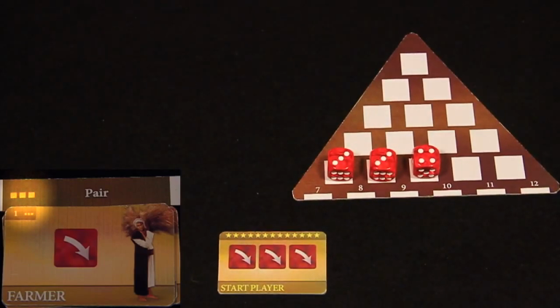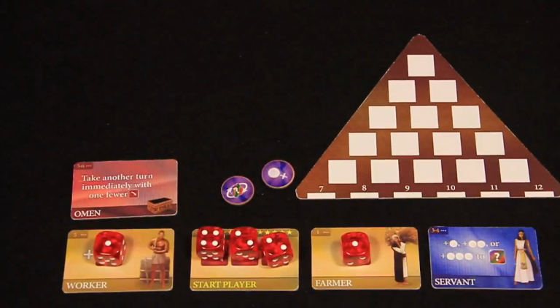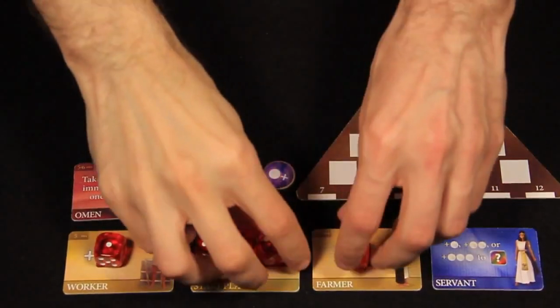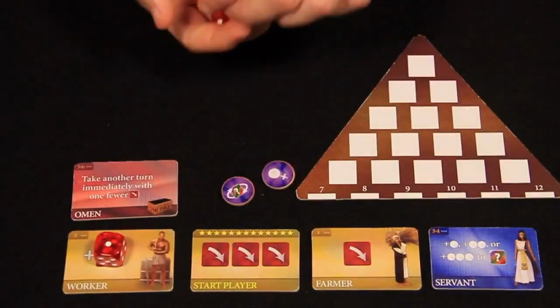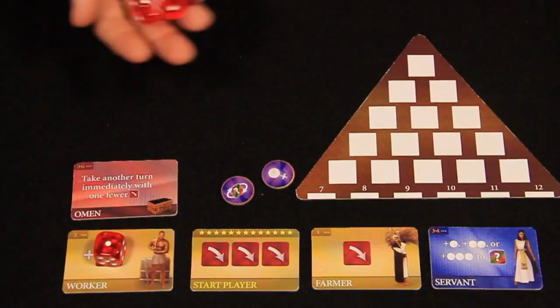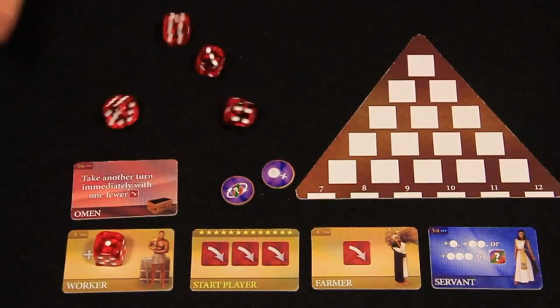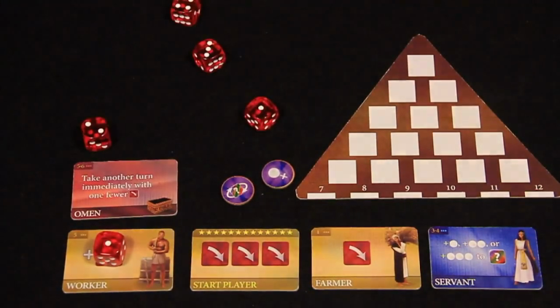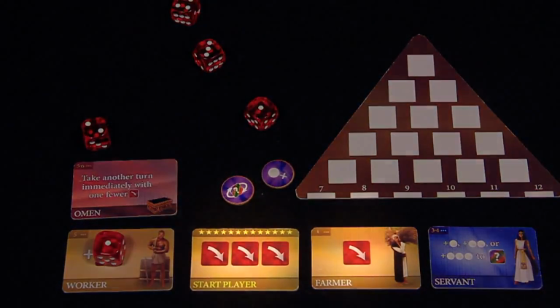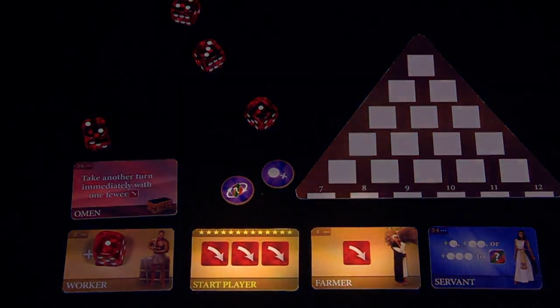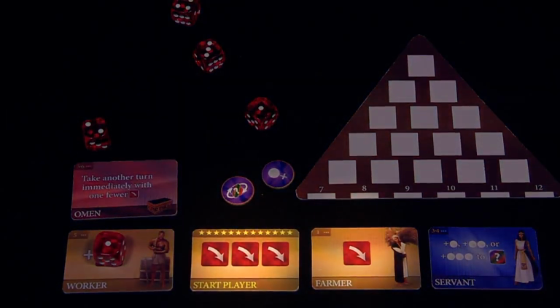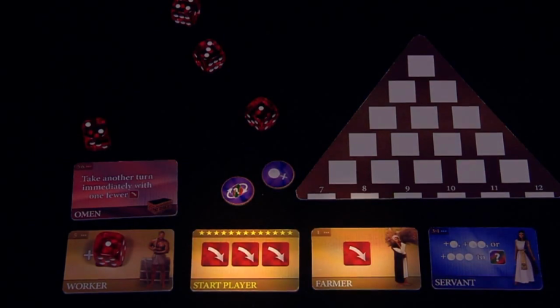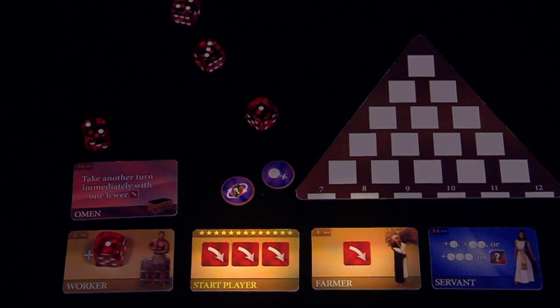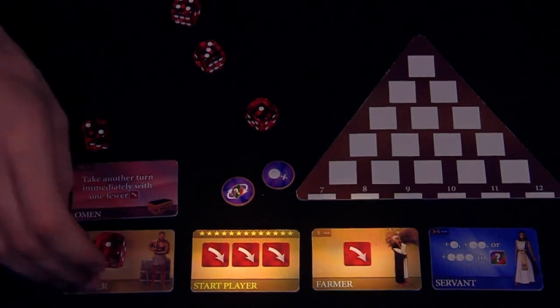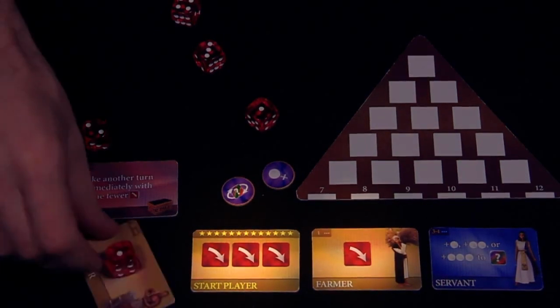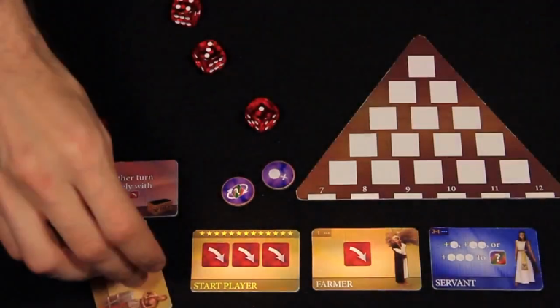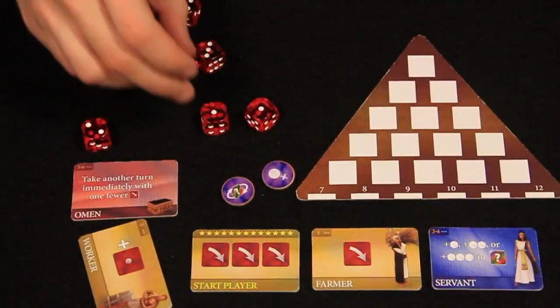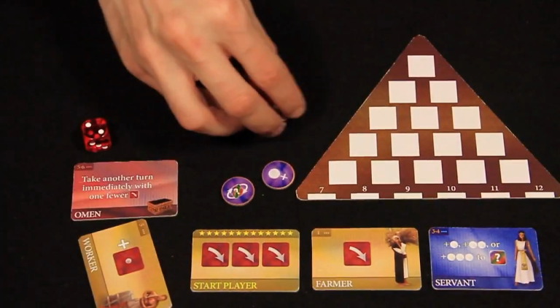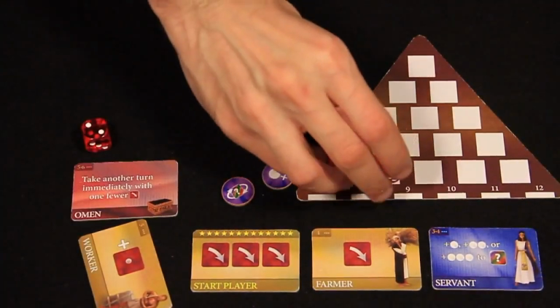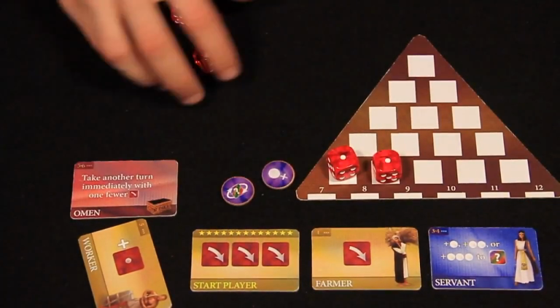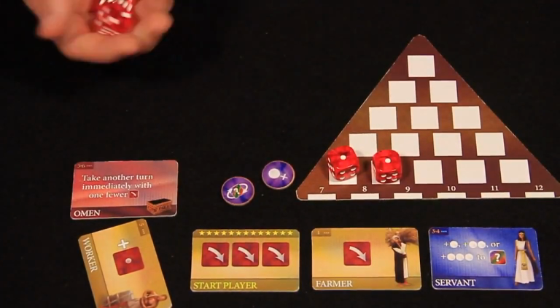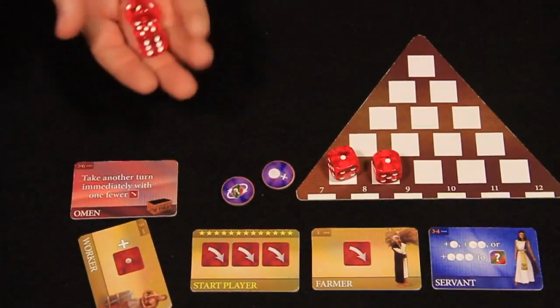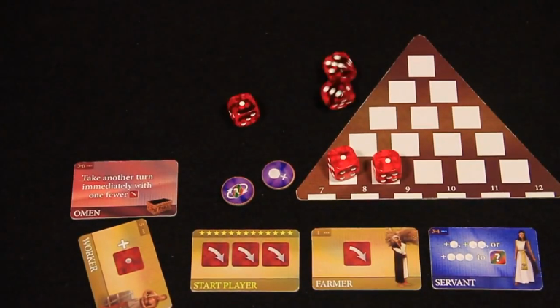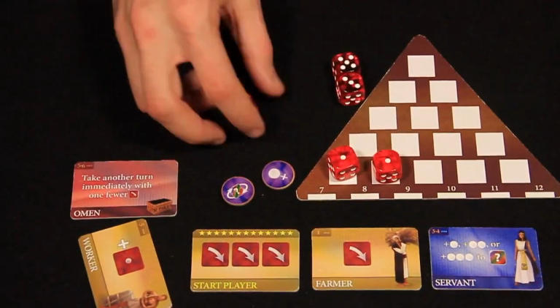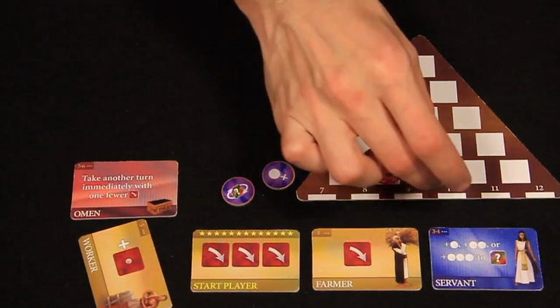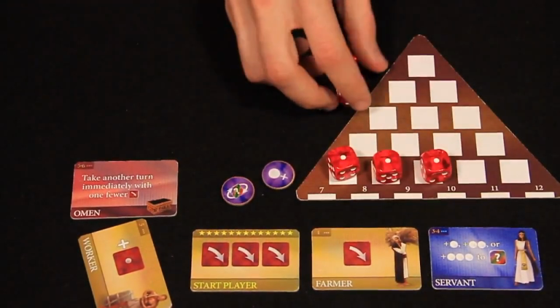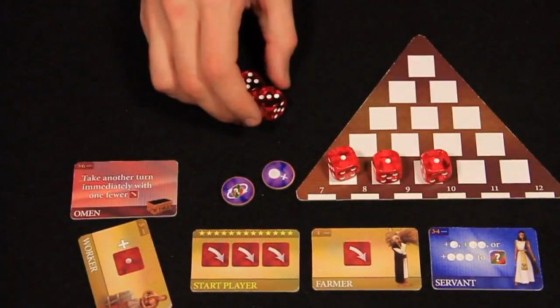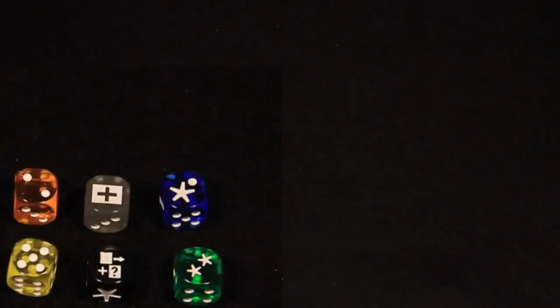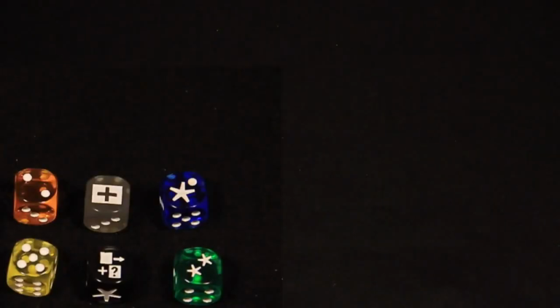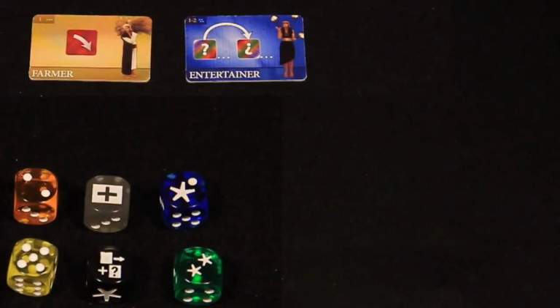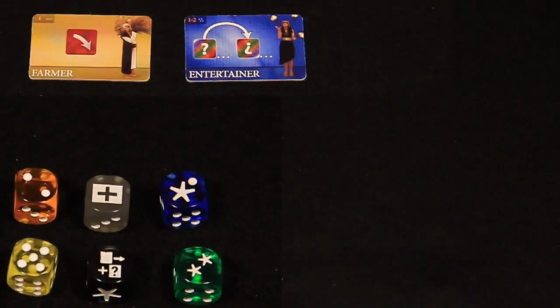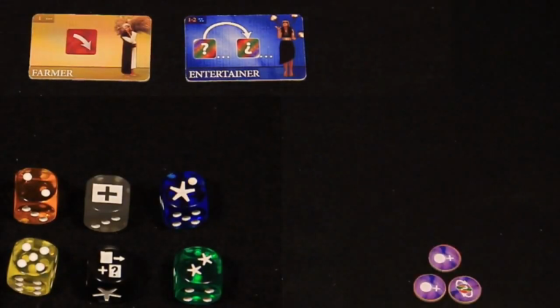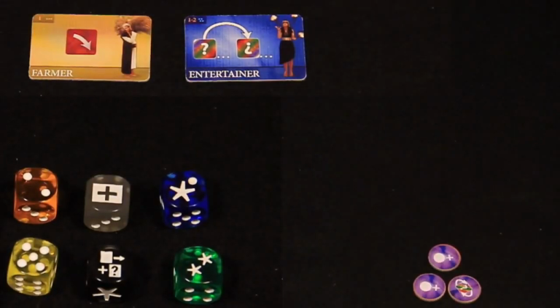At the start of your turn, roll dice as indicated by this symbol on your claimed tiles. After each roll, you can modify your dice and dice pool by using abilities from dice, tiles, or scarab tokens.